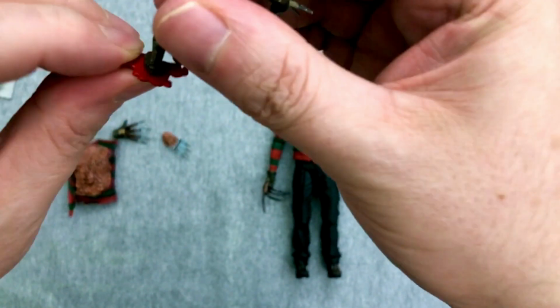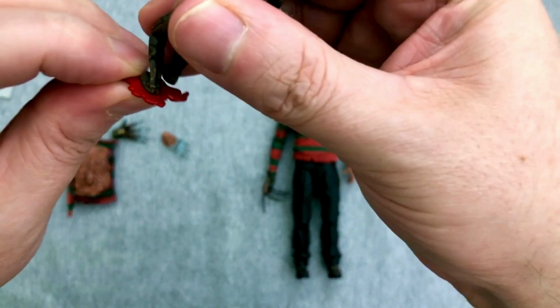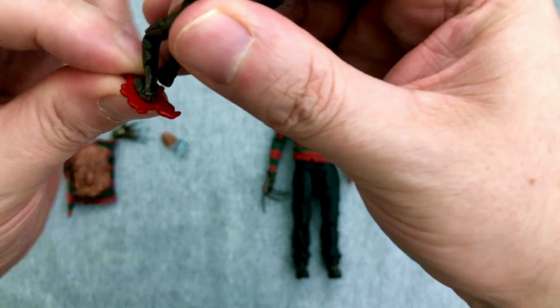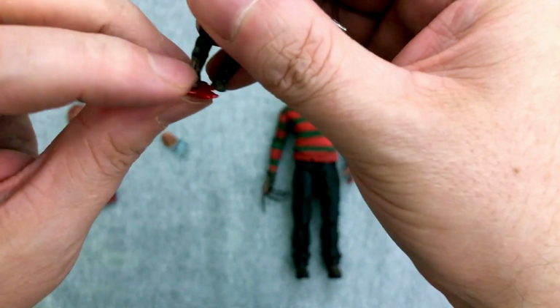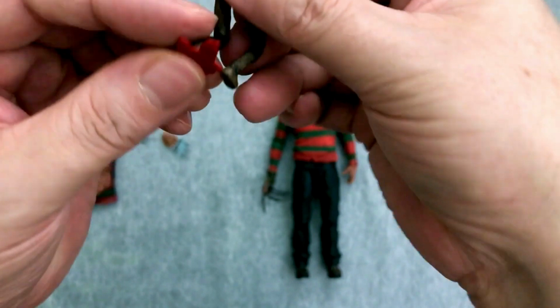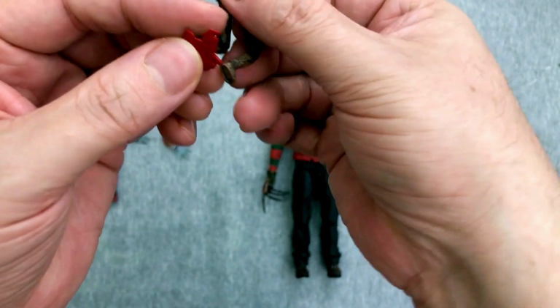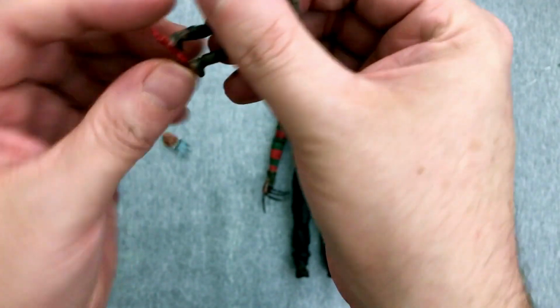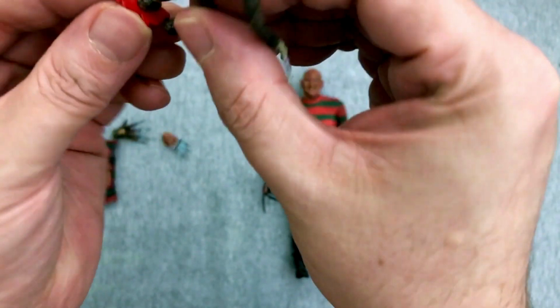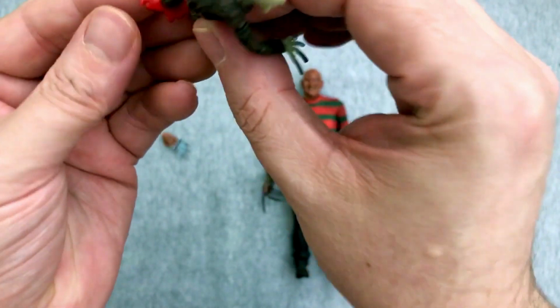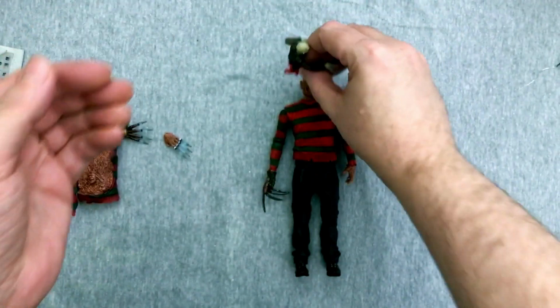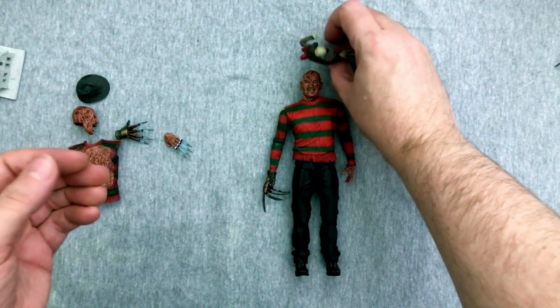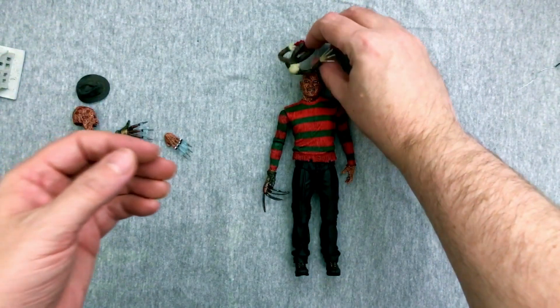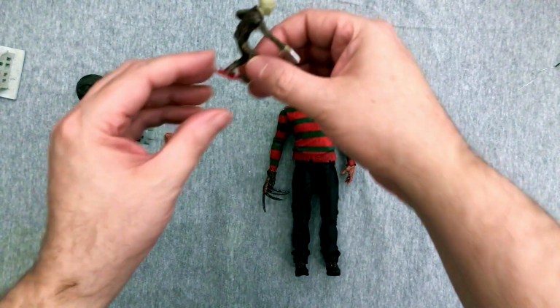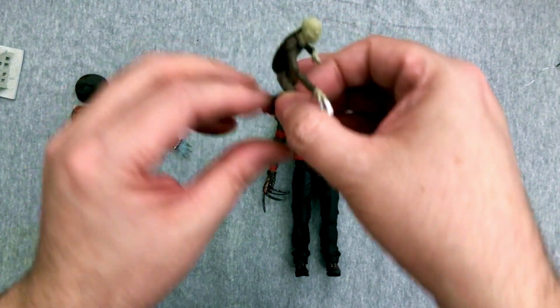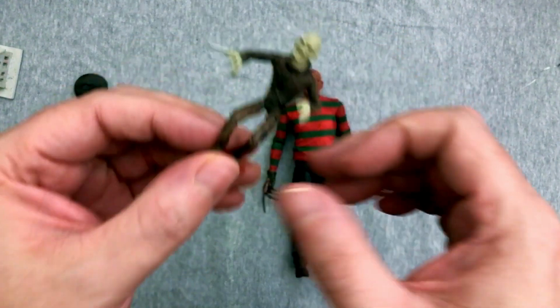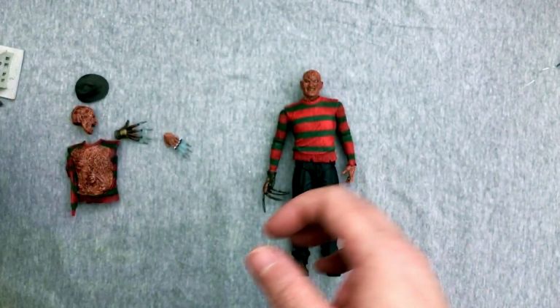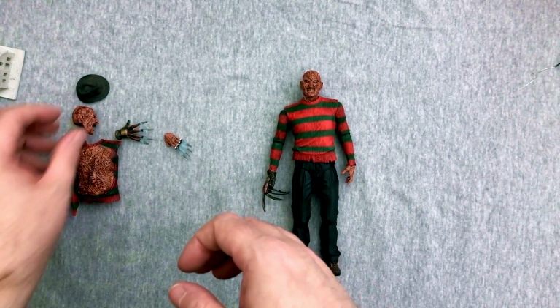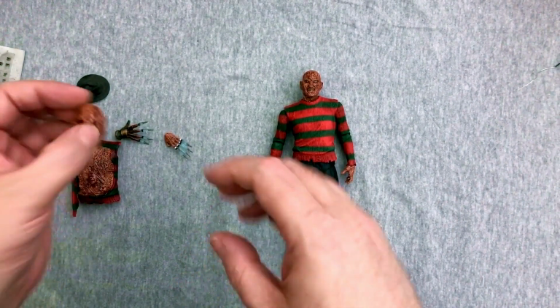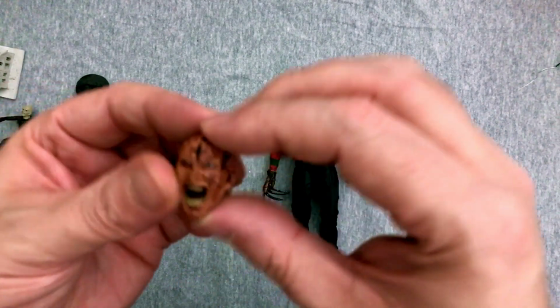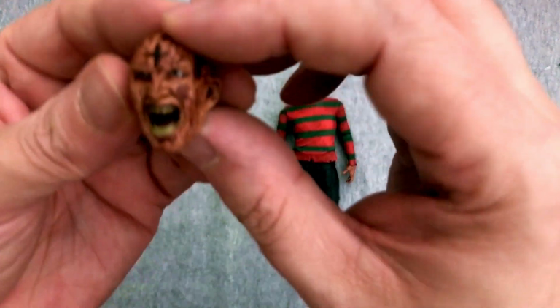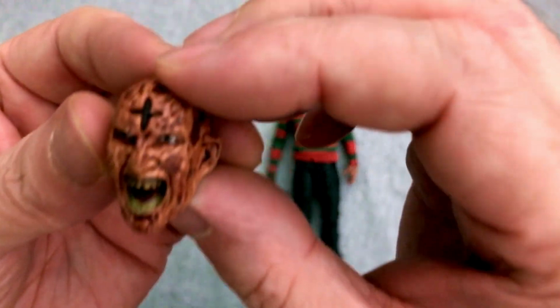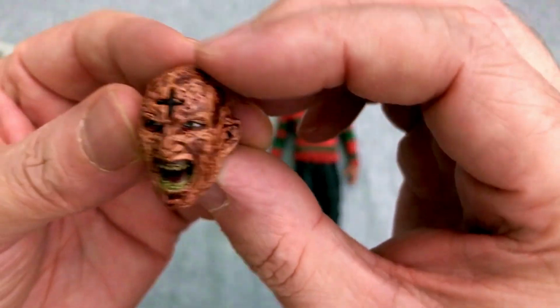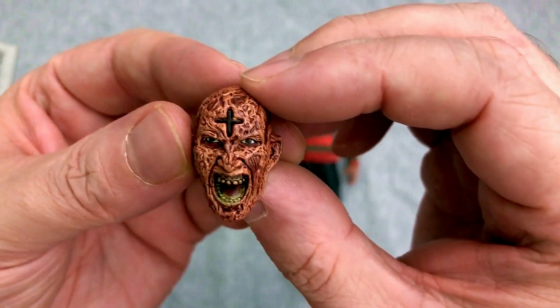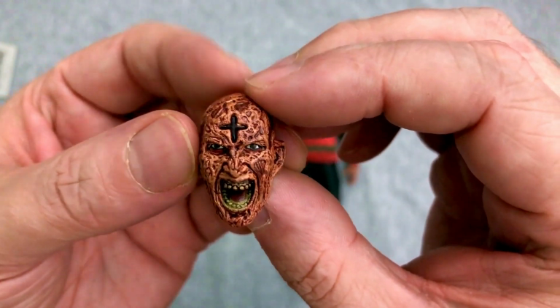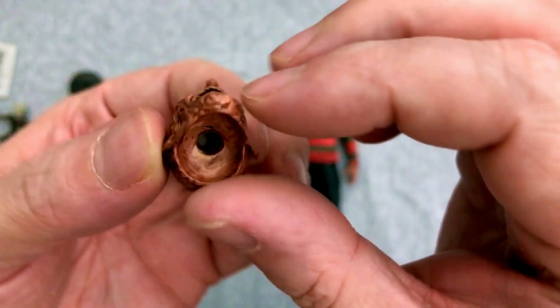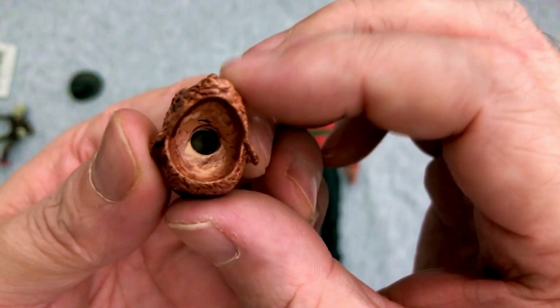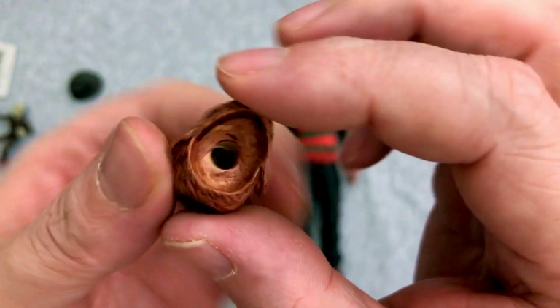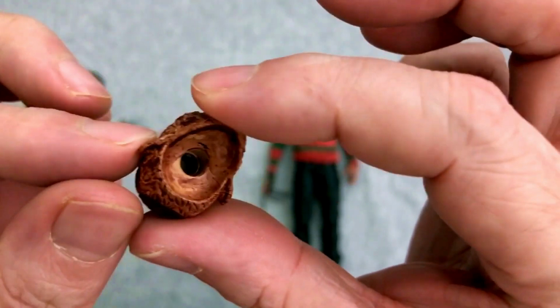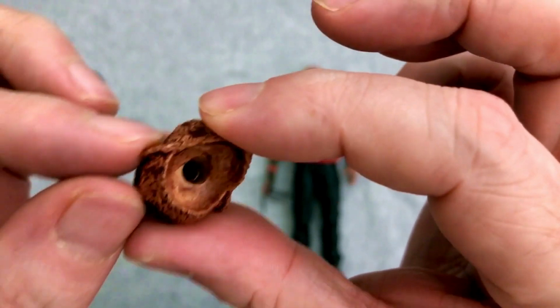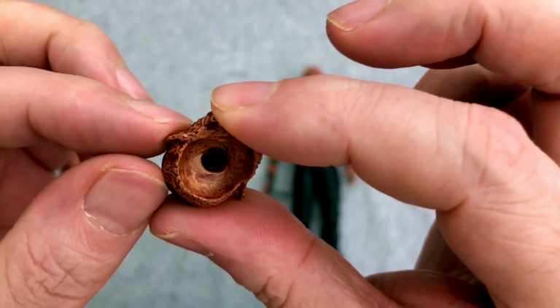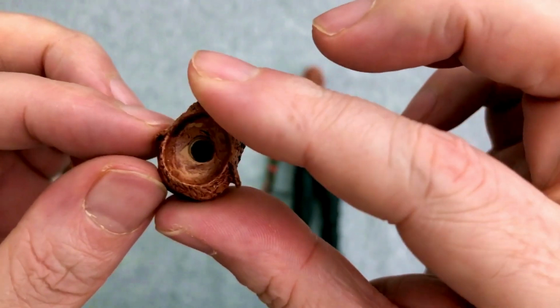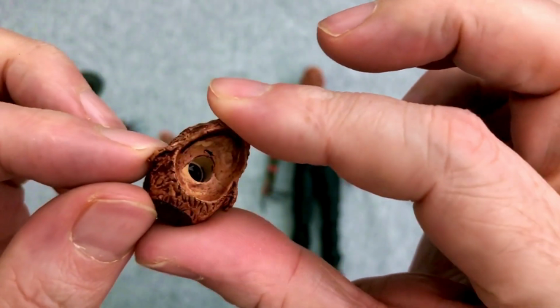We get this awesome screaming face and he has the cross in there. What's really neat is — let's see if you can see it — it's kind of see-through, so I think you could shine a light up in here and make that actually light up.